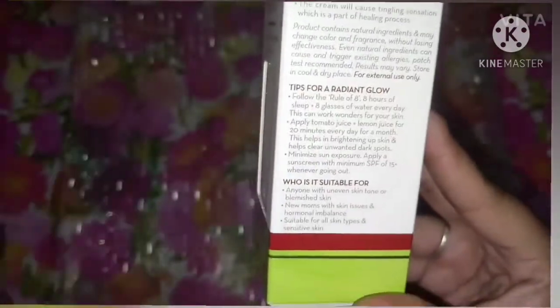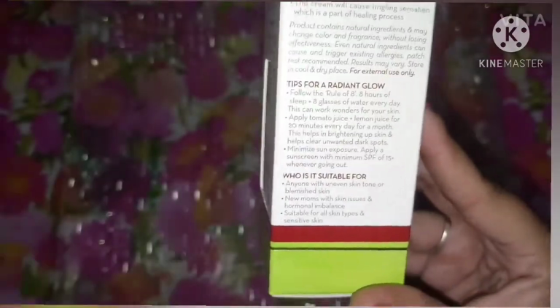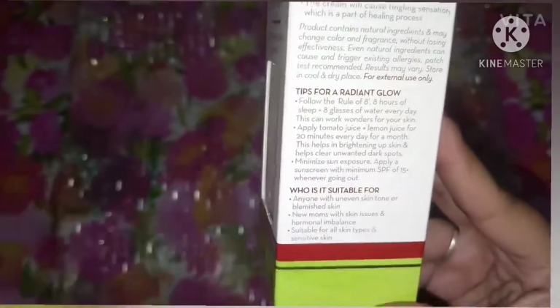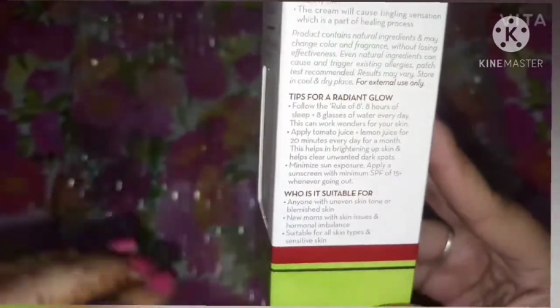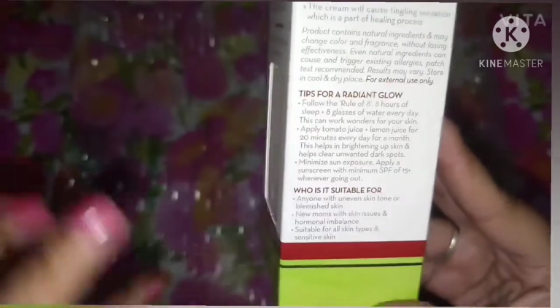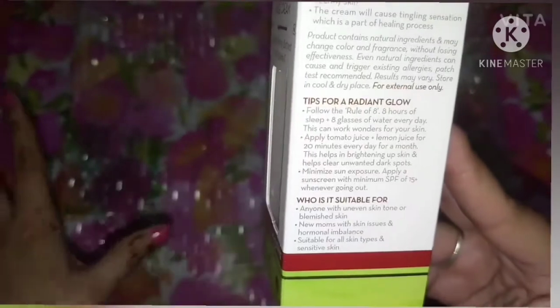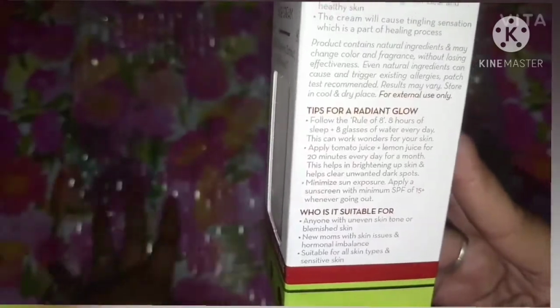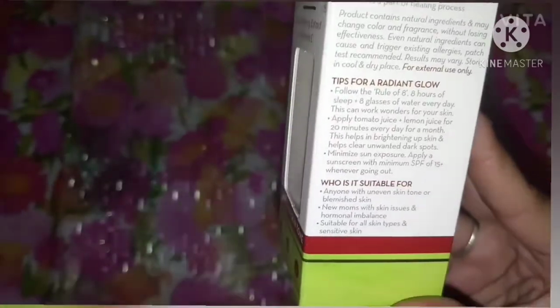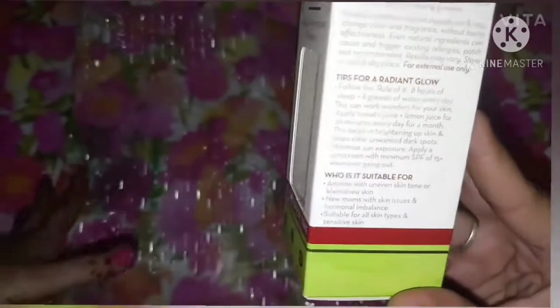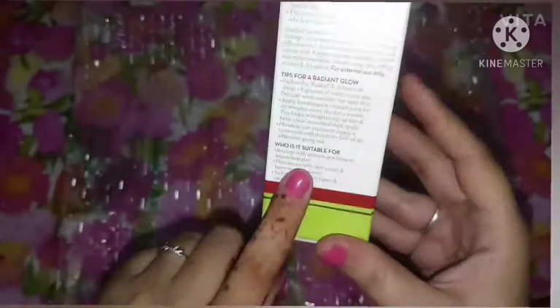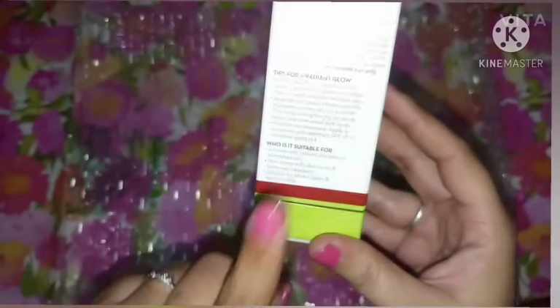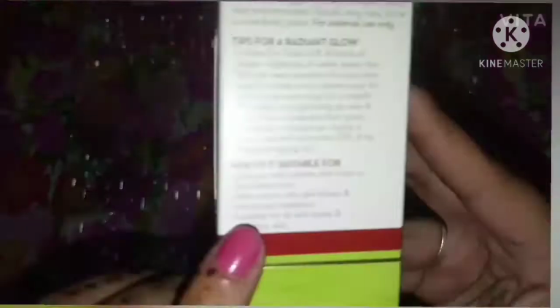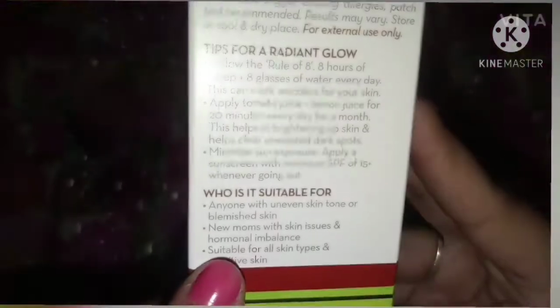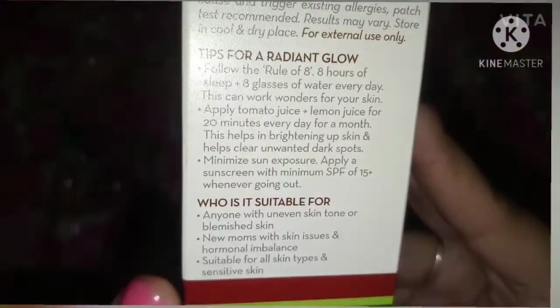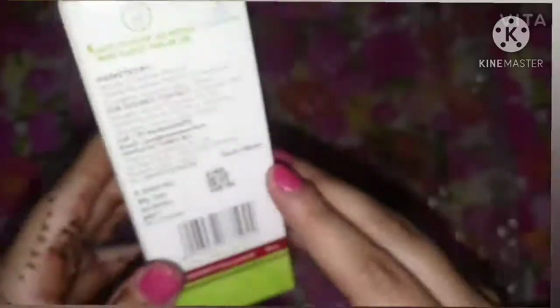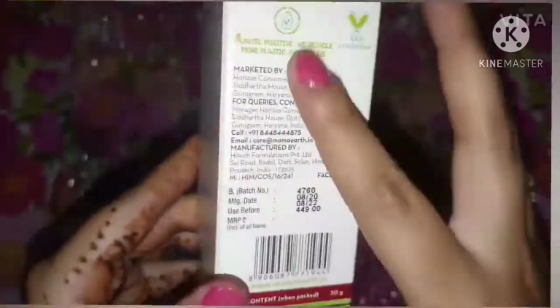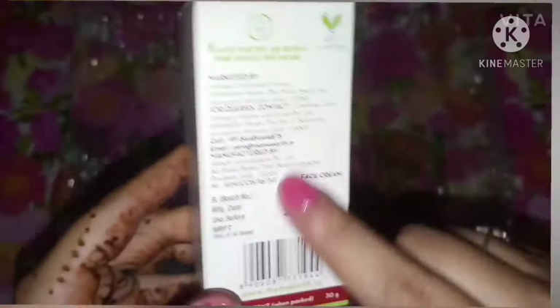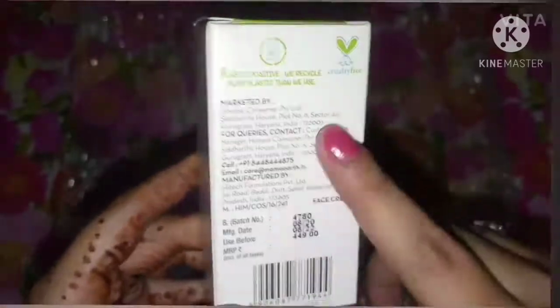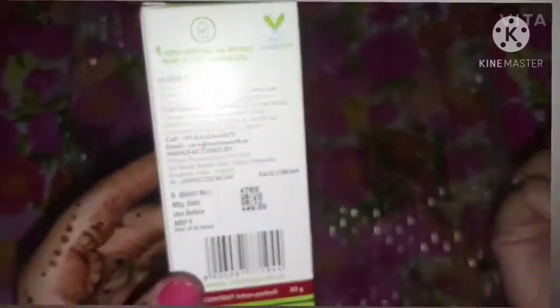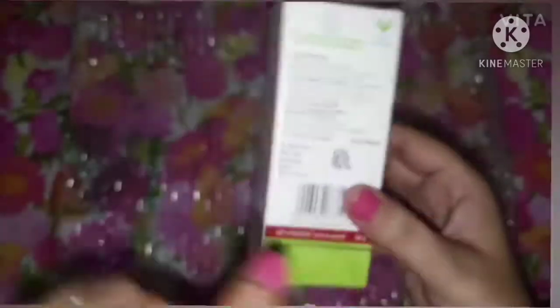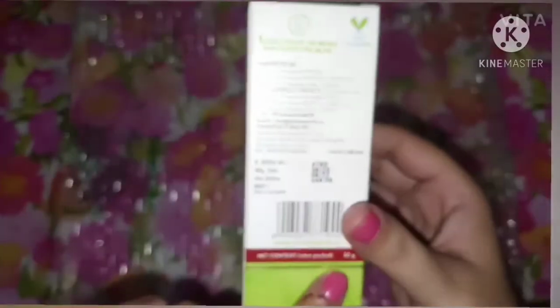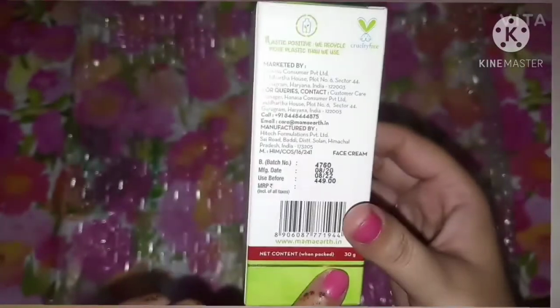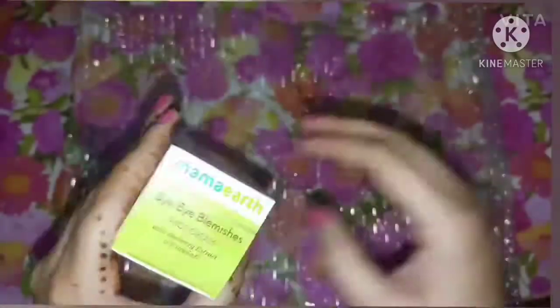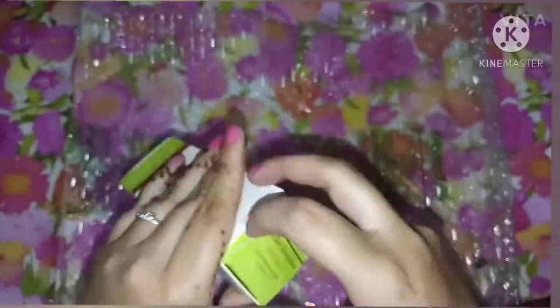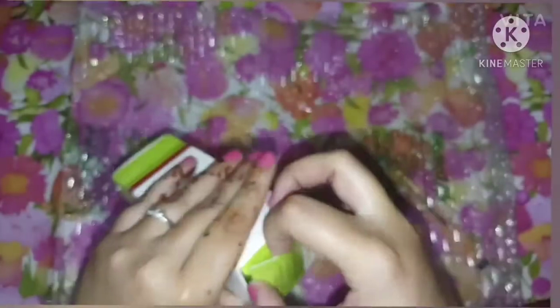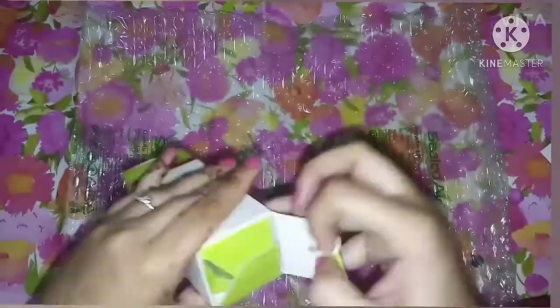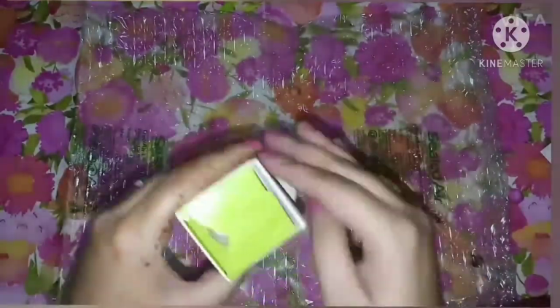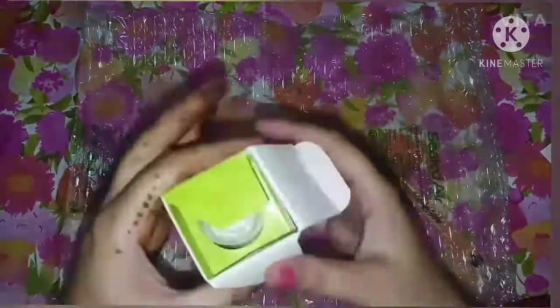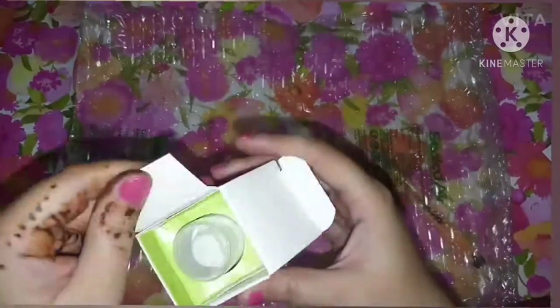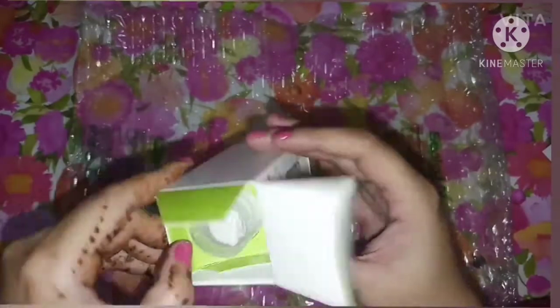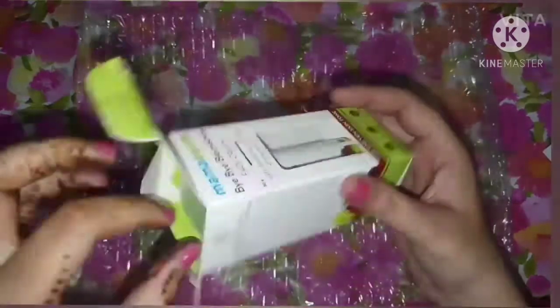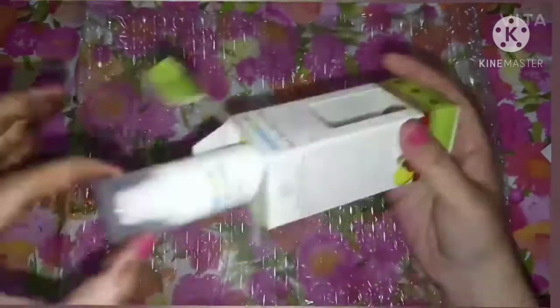There will be directions for use and tips for glow on the packaging. It is suitable for those with uneven skin tone or blemished skin, including new moms who have skin issues or sensitive skin.